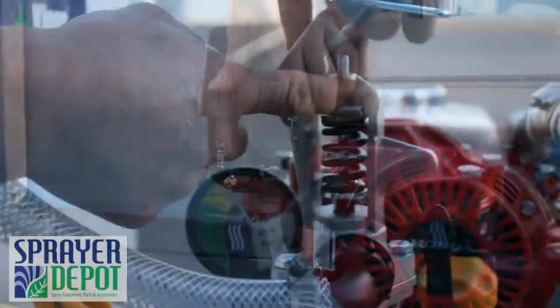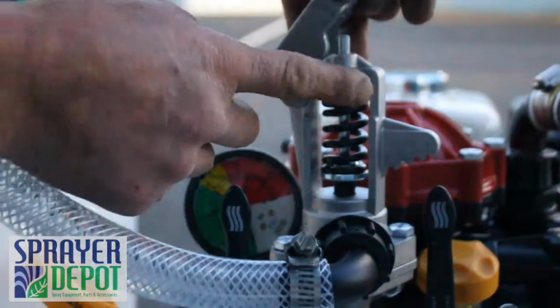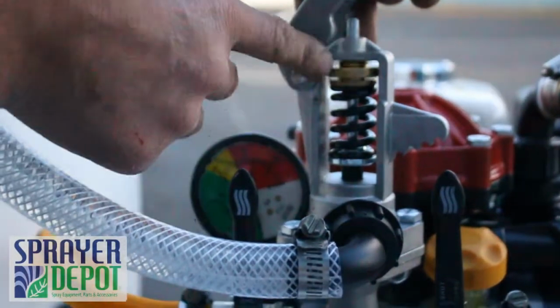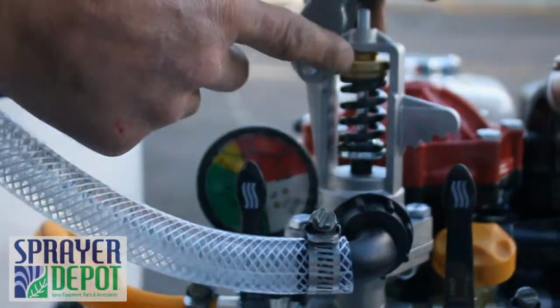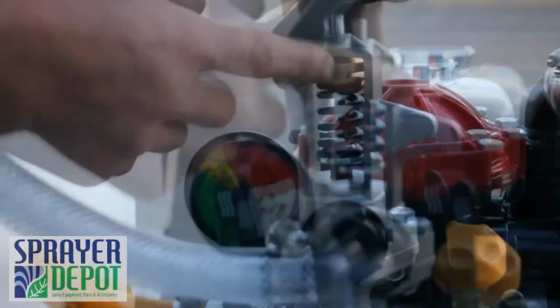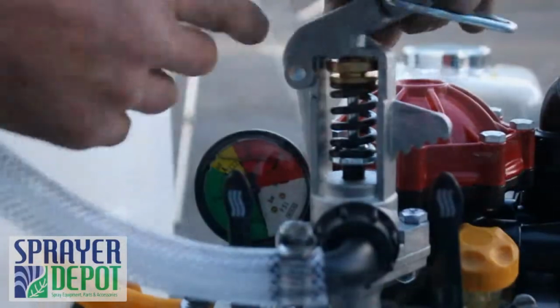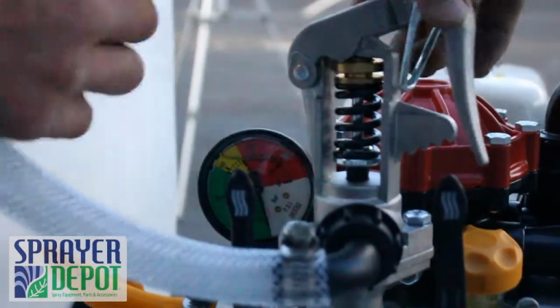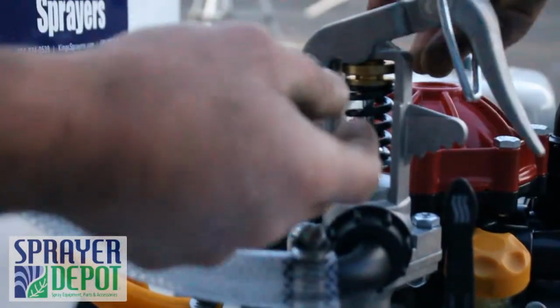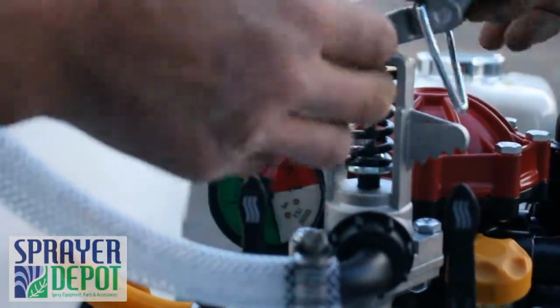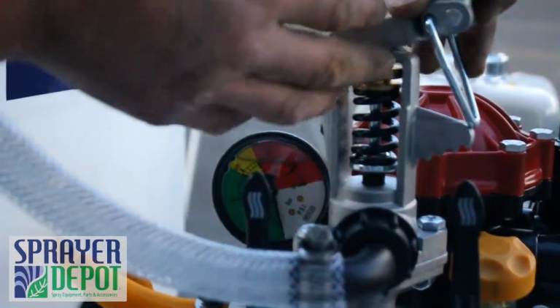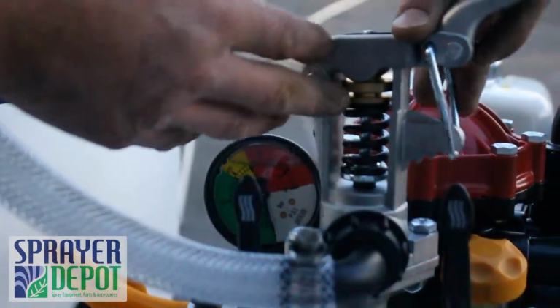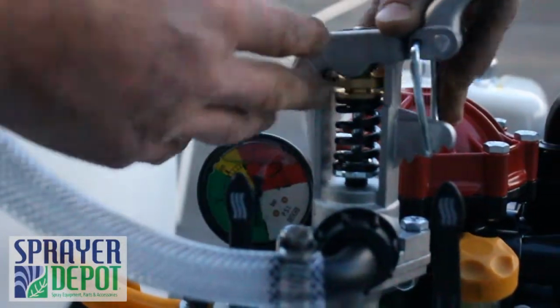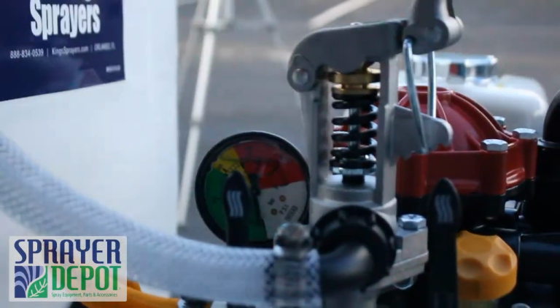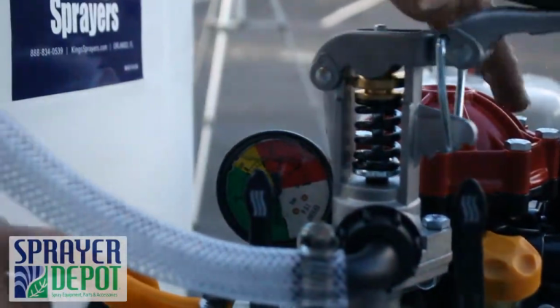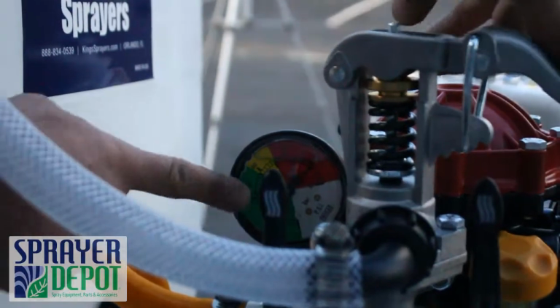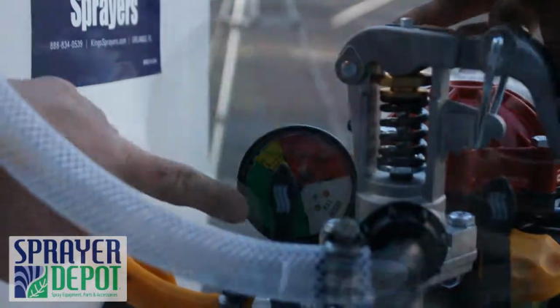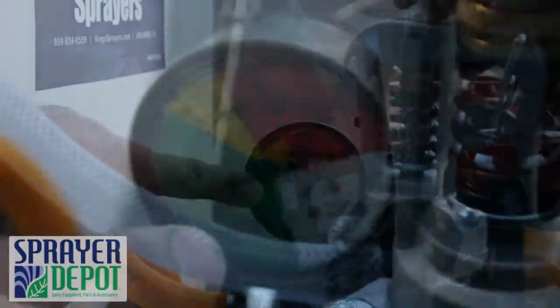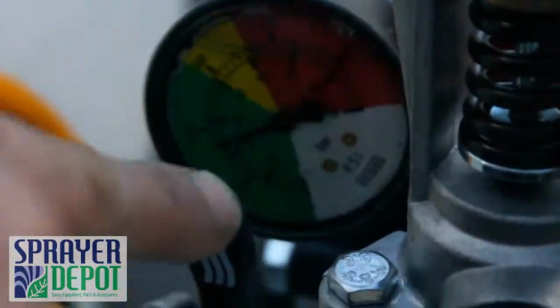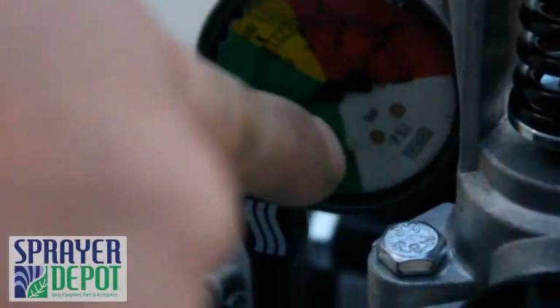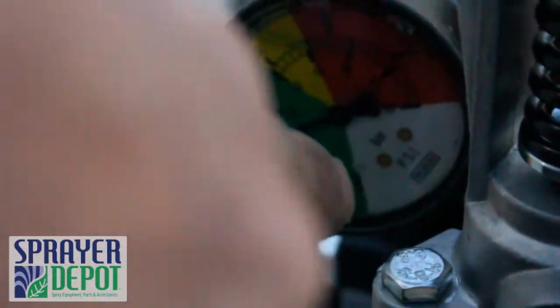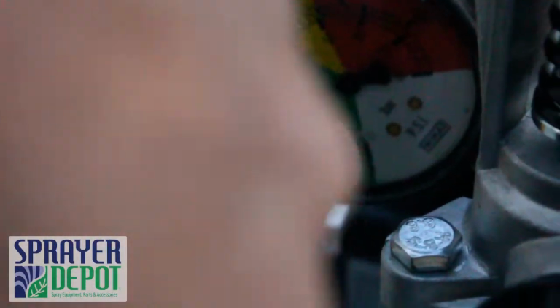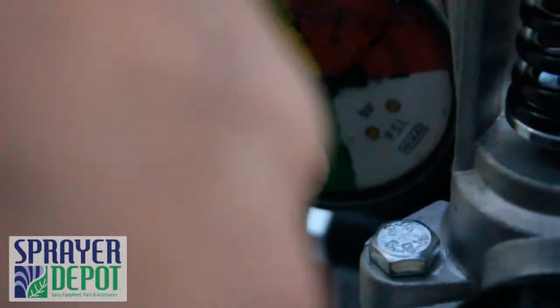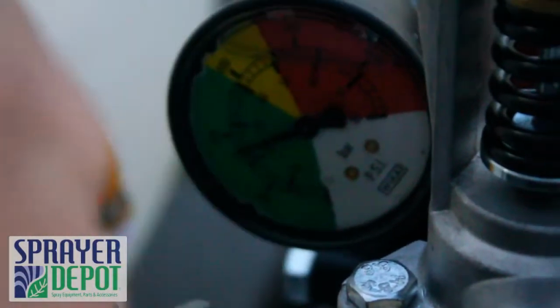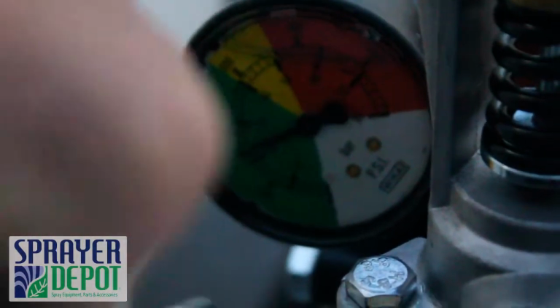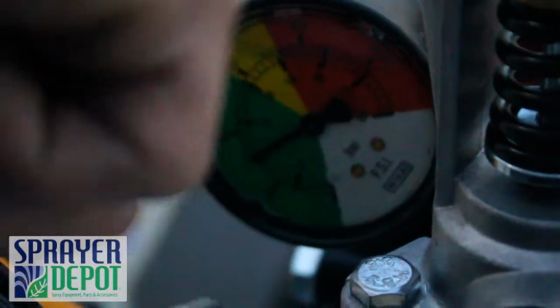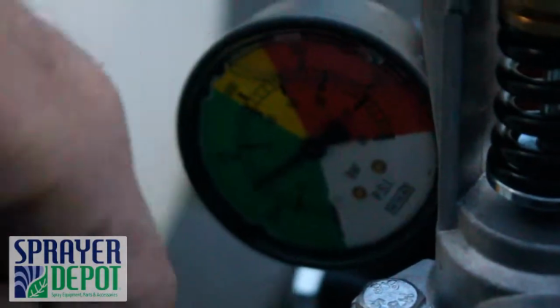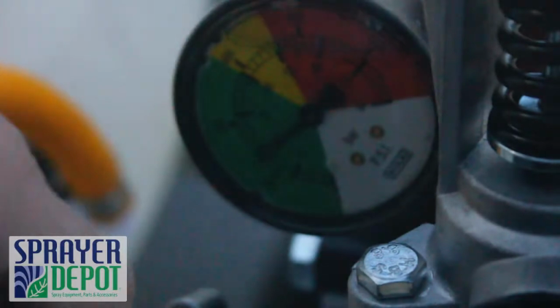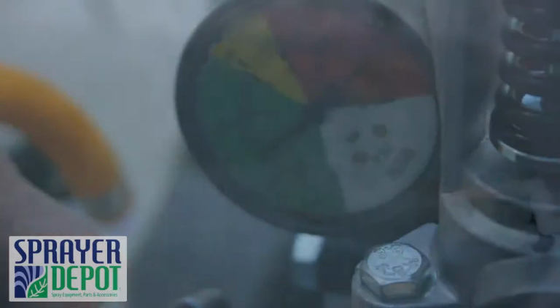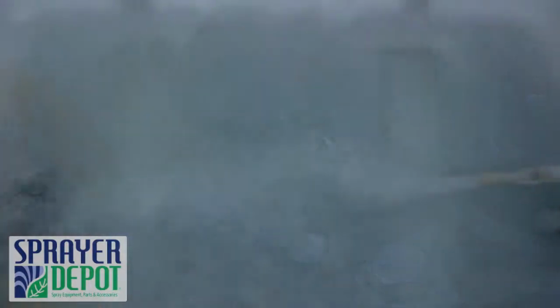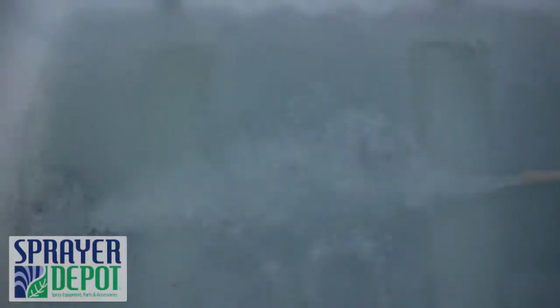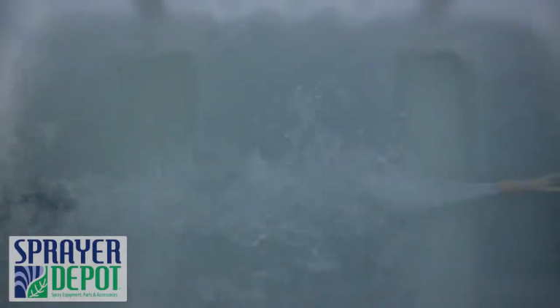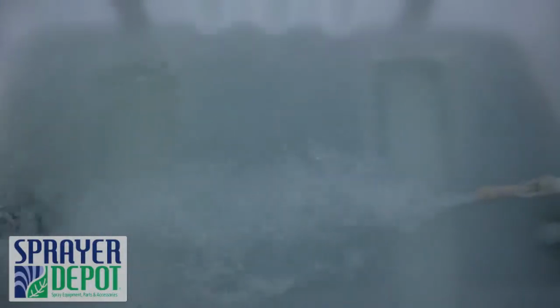The regulator has four settings. You can set the base pressure with the adjustment nut. The left lever turns on the agitator. You will notice a slight drop in pressure. The agitator mixes the tank to help evenly dispense chemical.